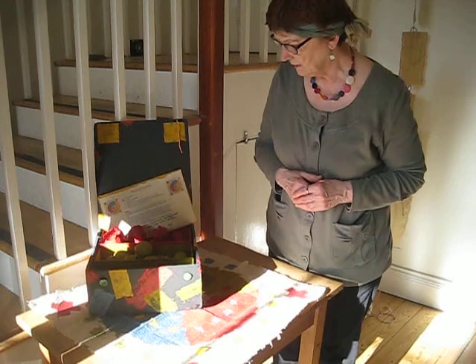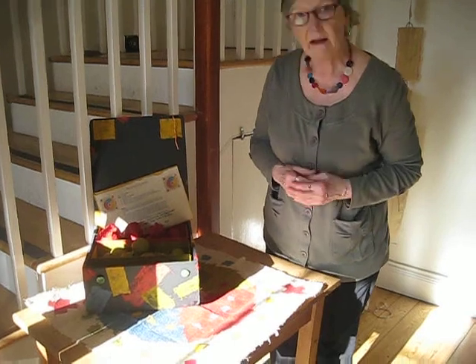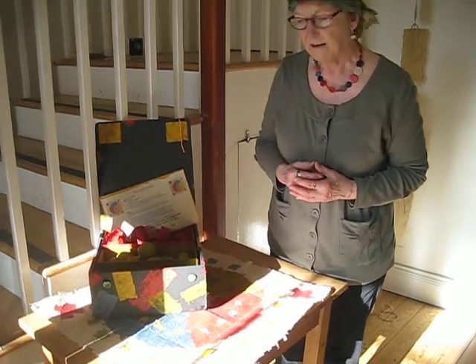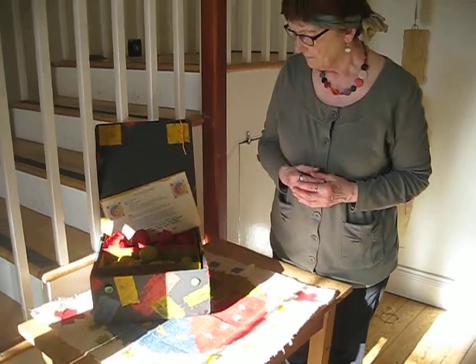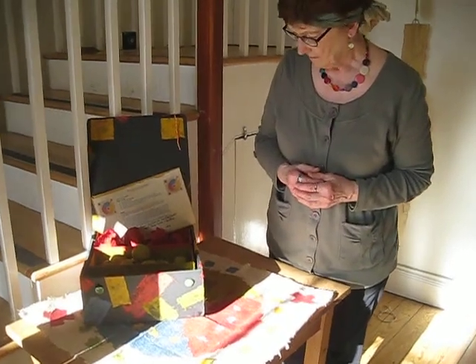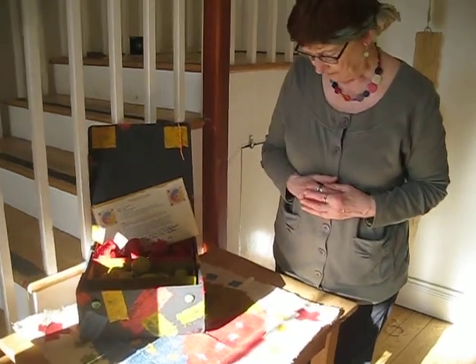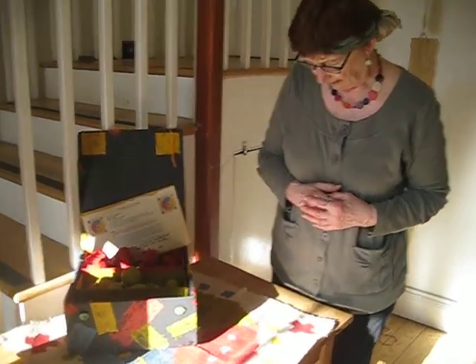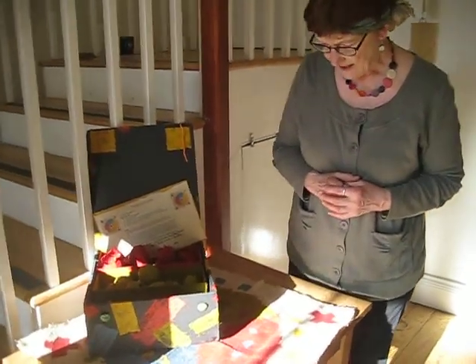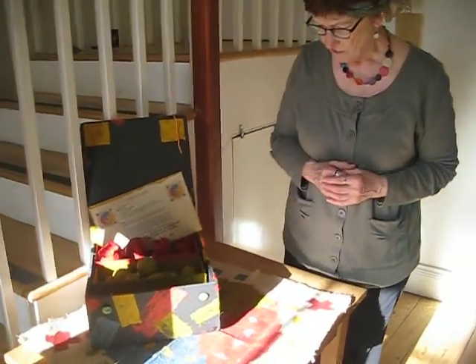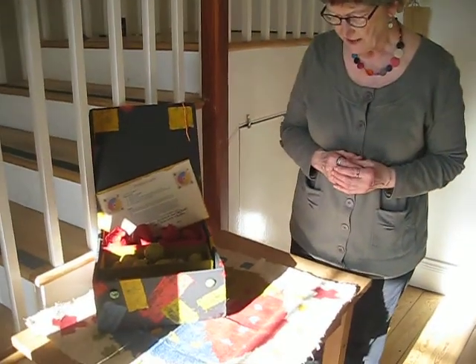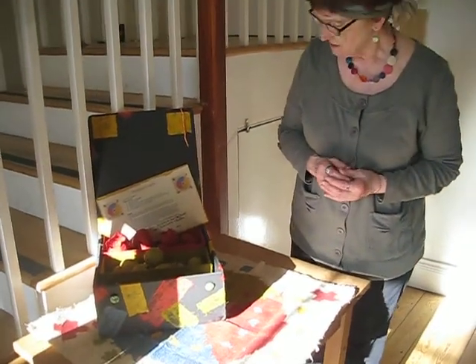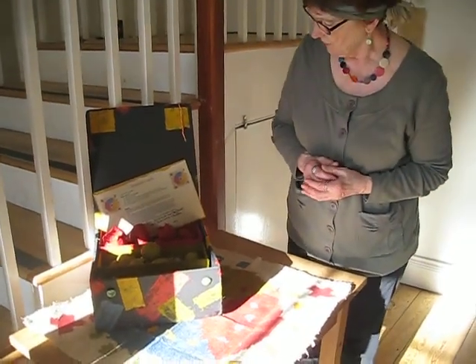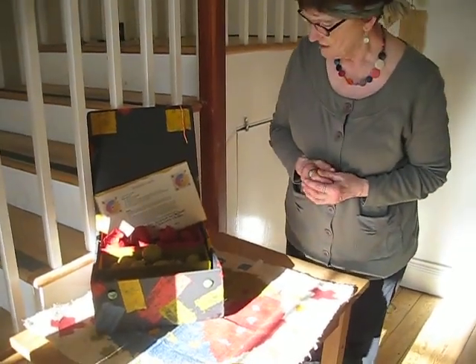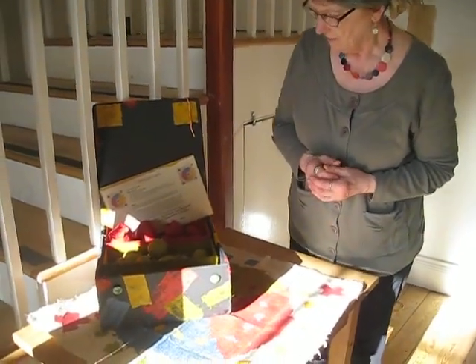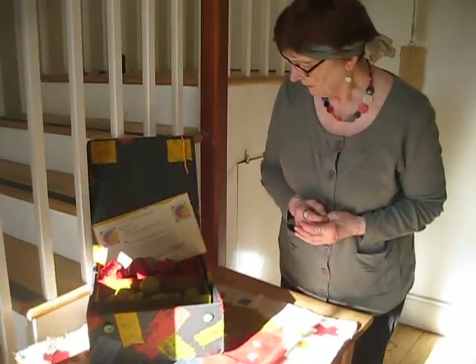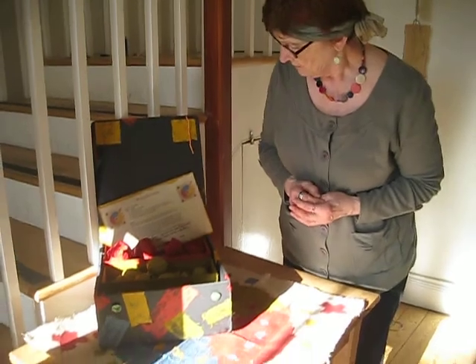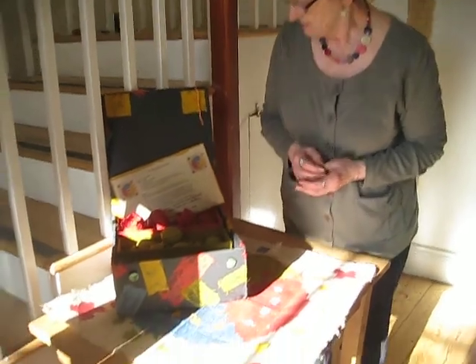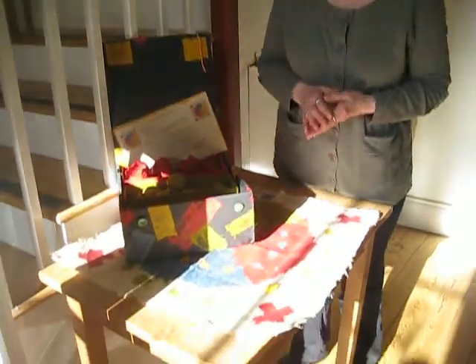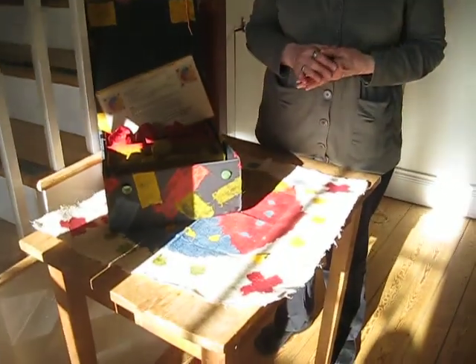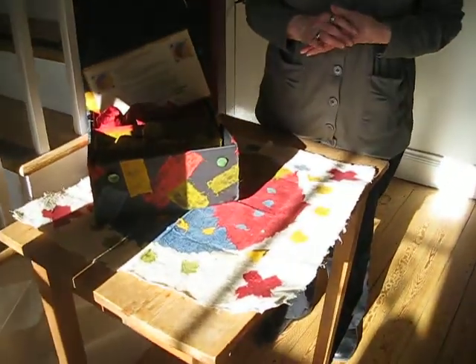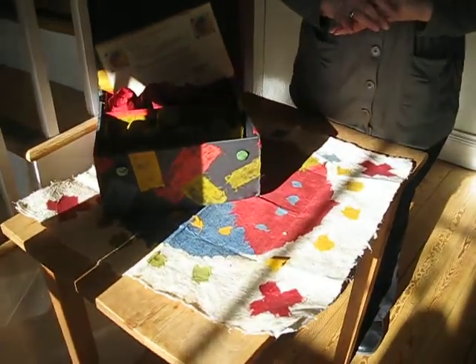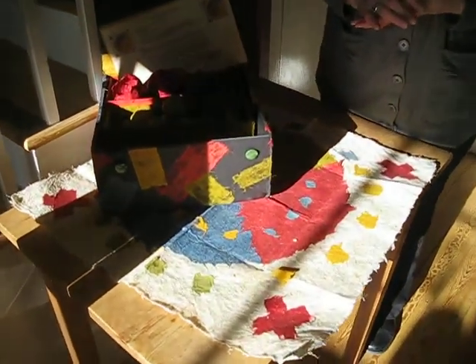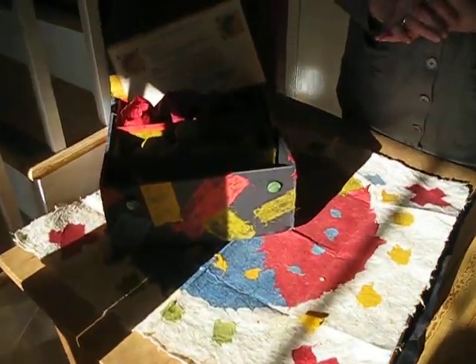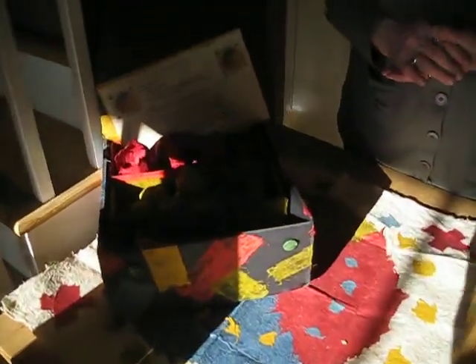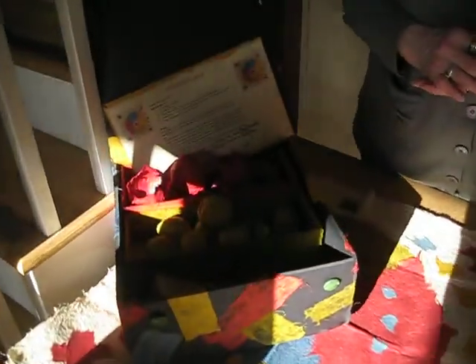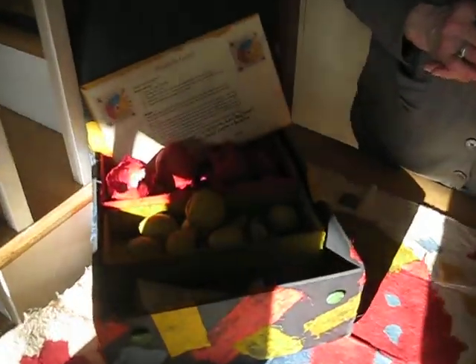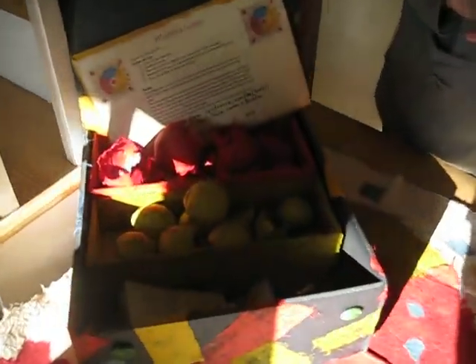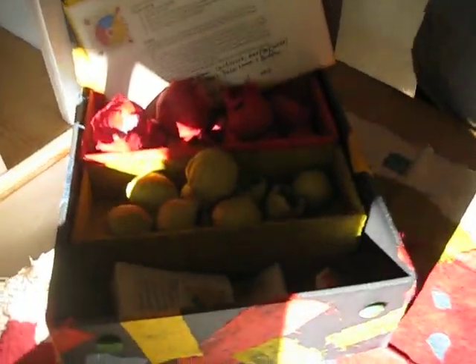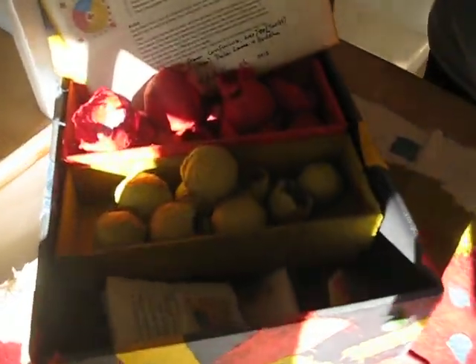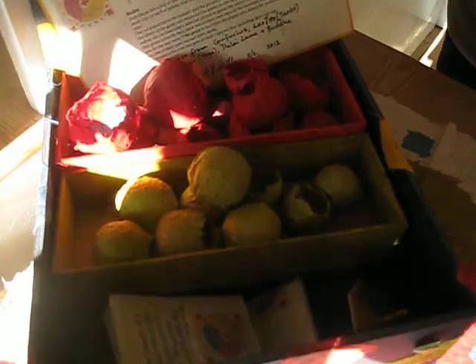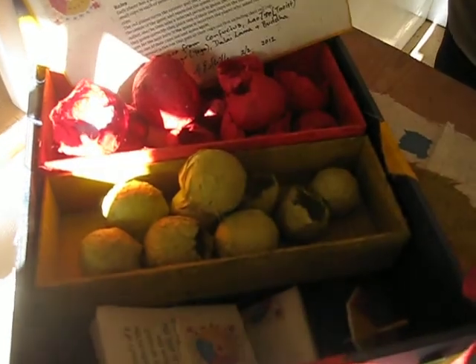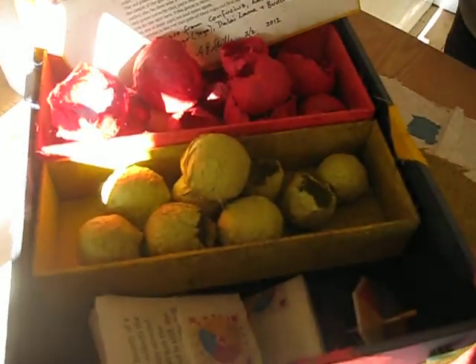This is a very different piece. Gail Stice, who is the president of IAPMA, the International Association of Hand Paper Makers and Paper Artists,